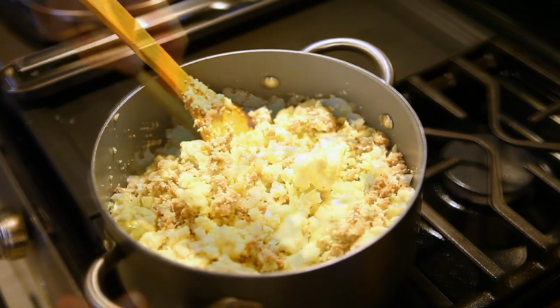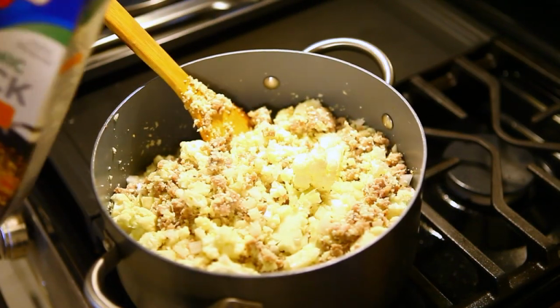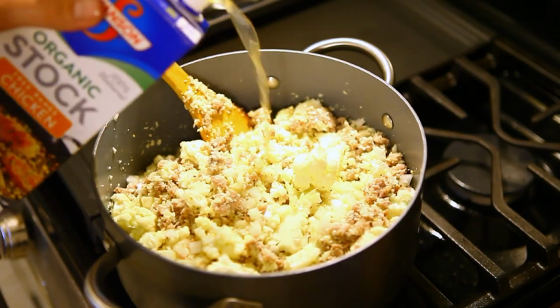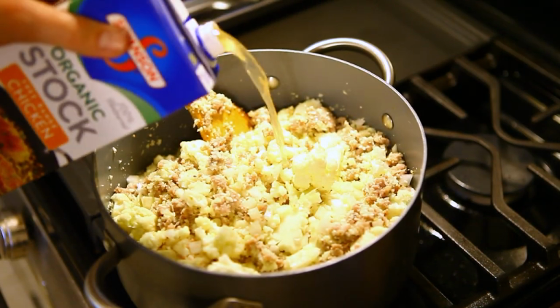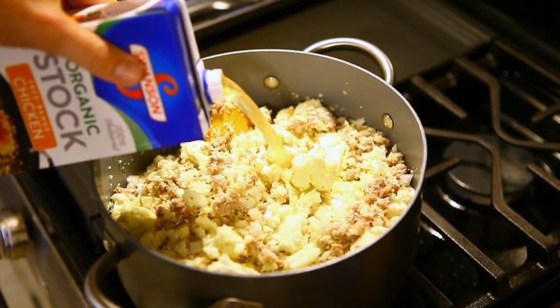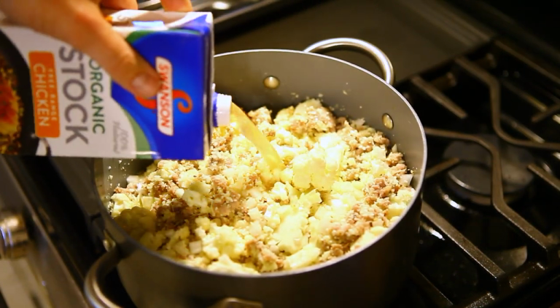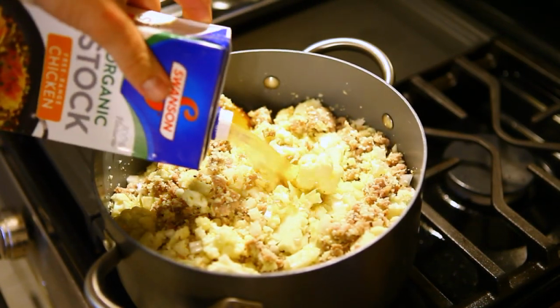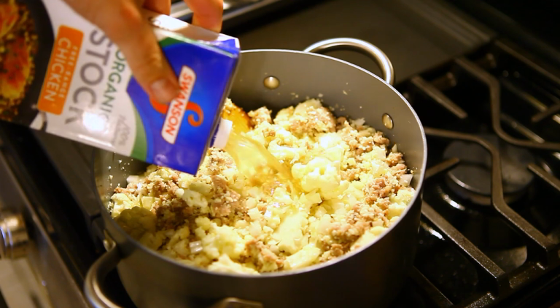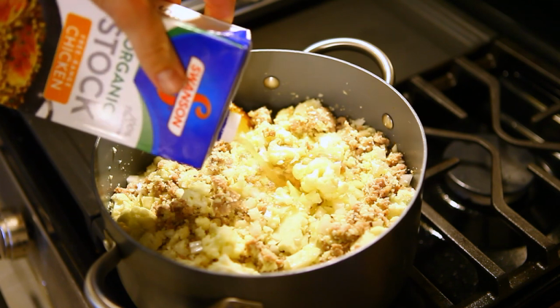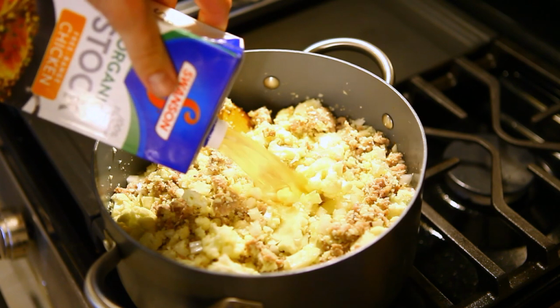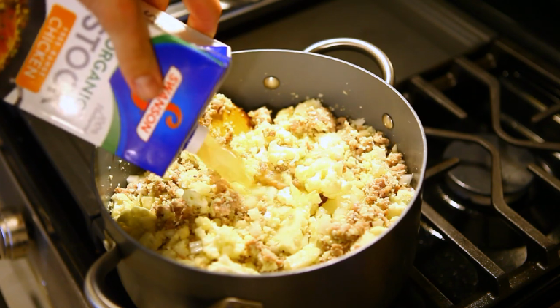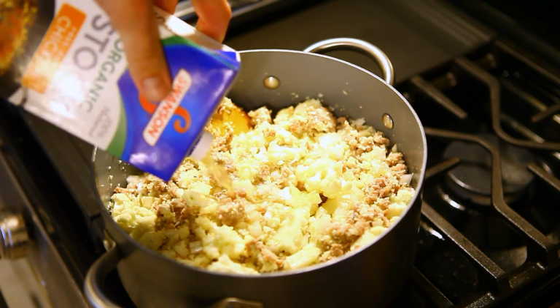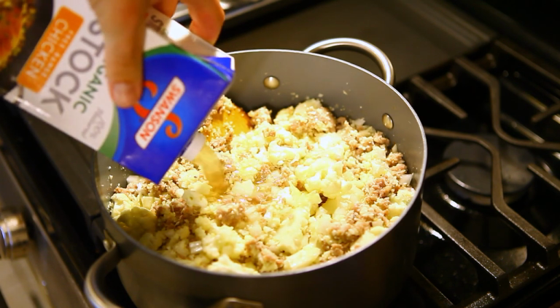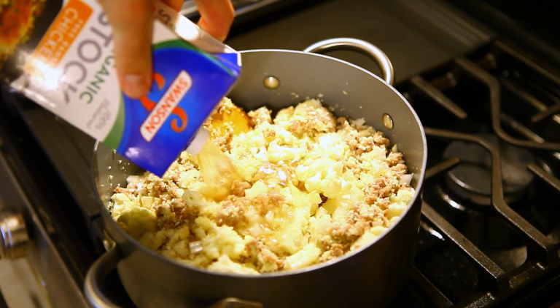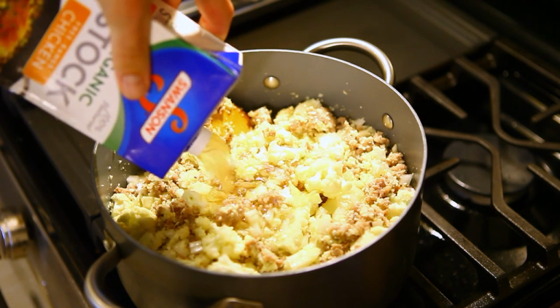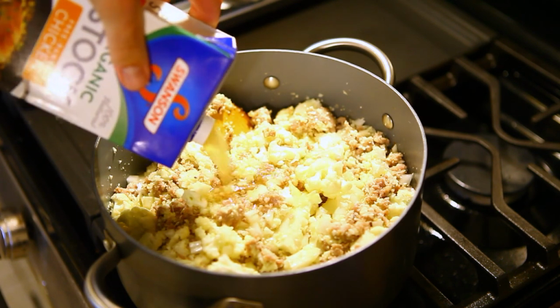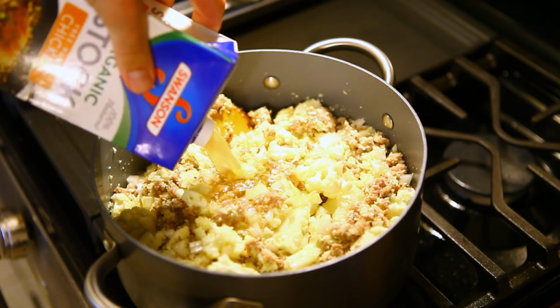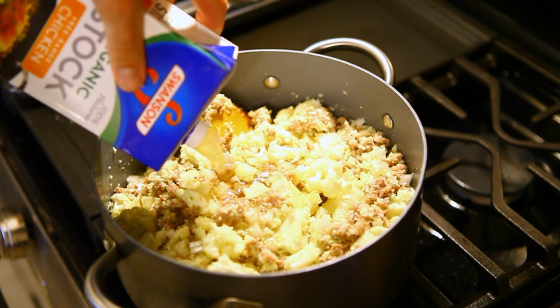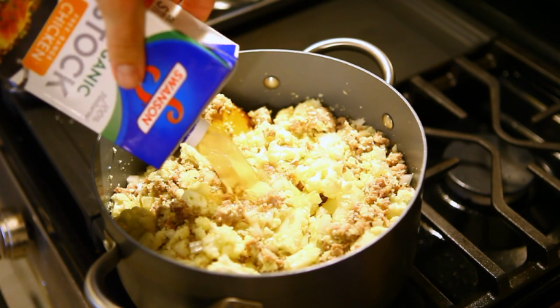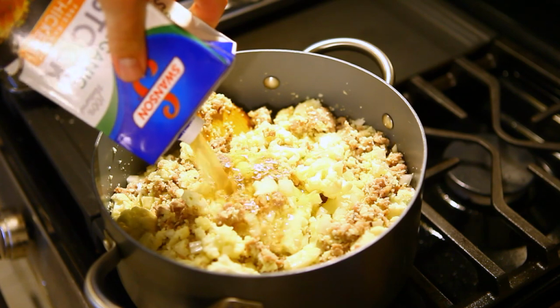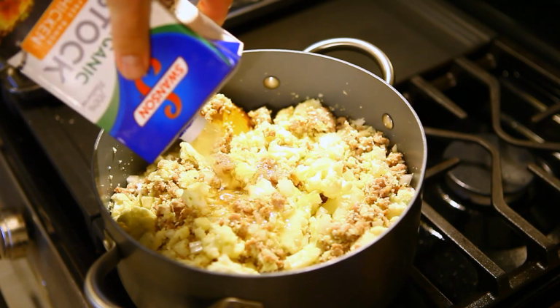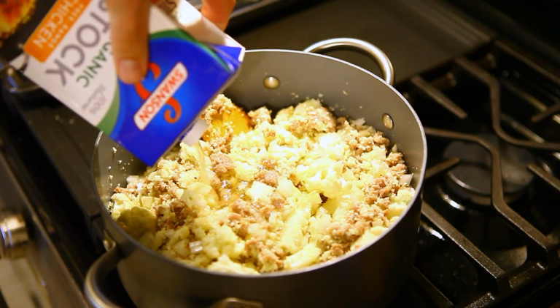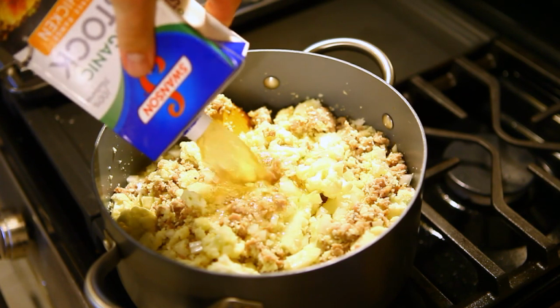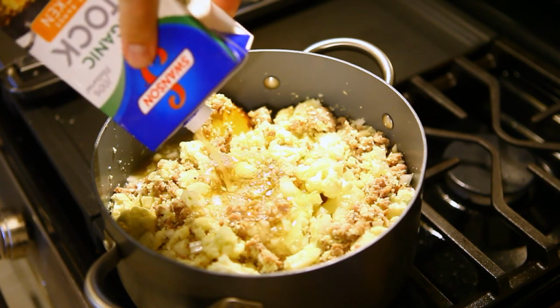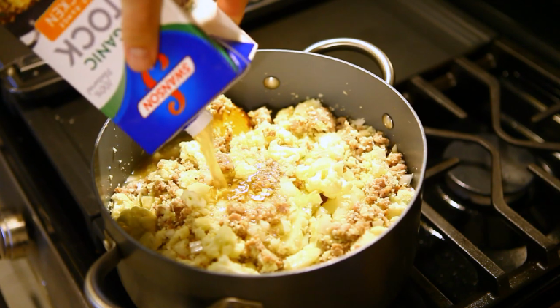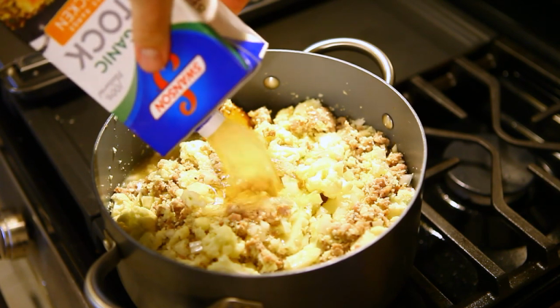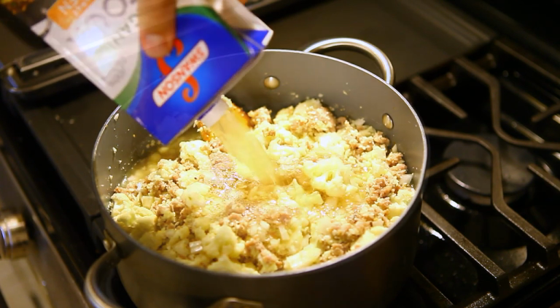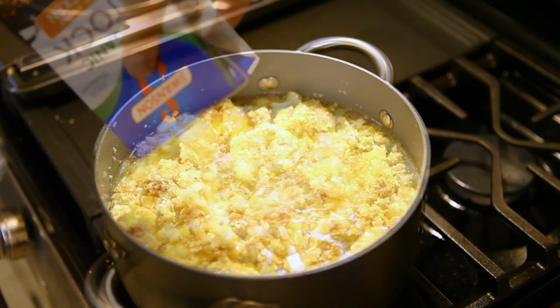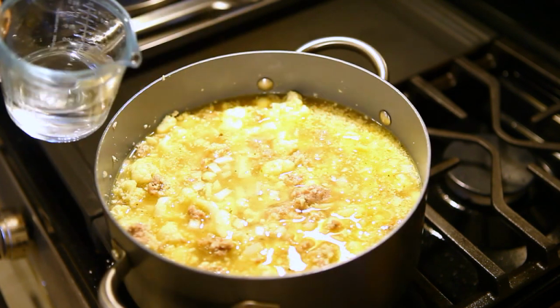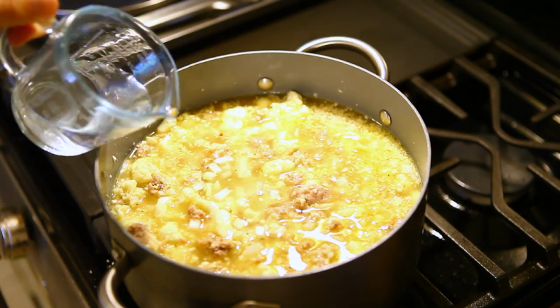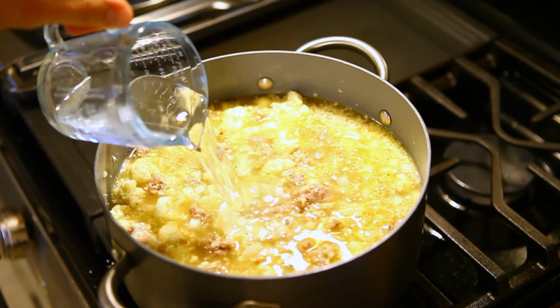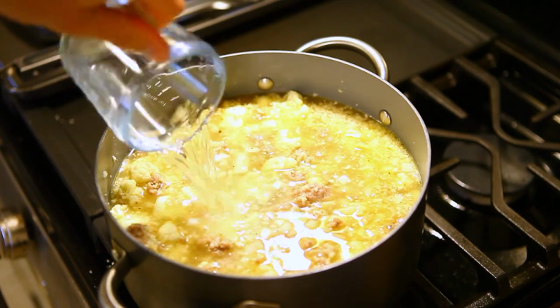After that, add four cups of chicken stock — or just one whole box of it — and one and a half cups of water.